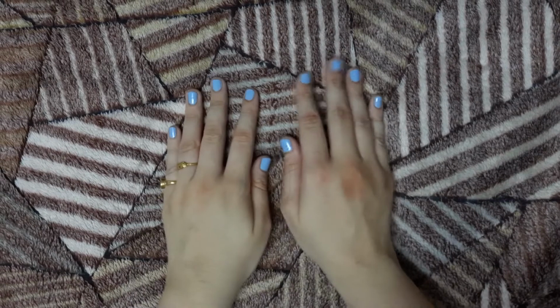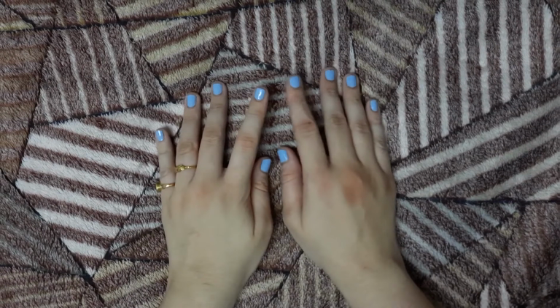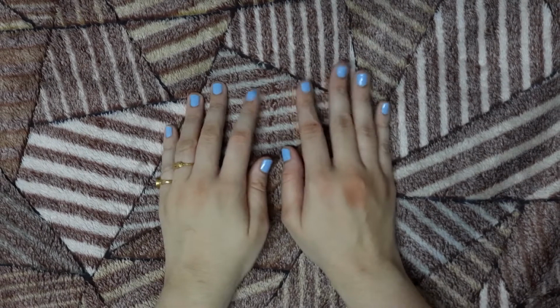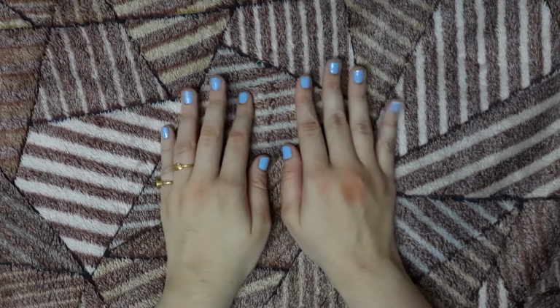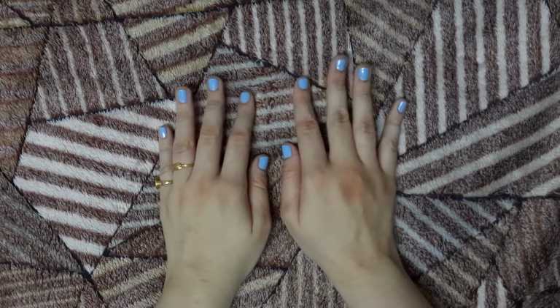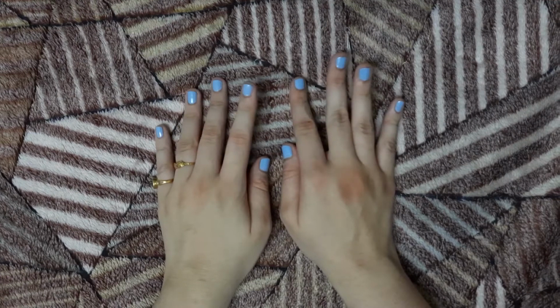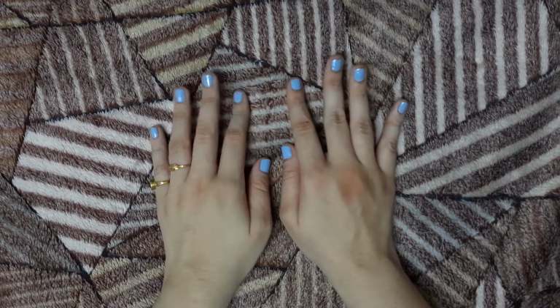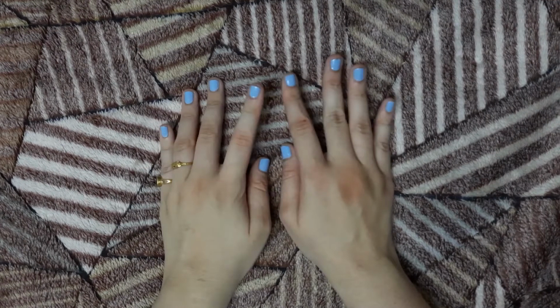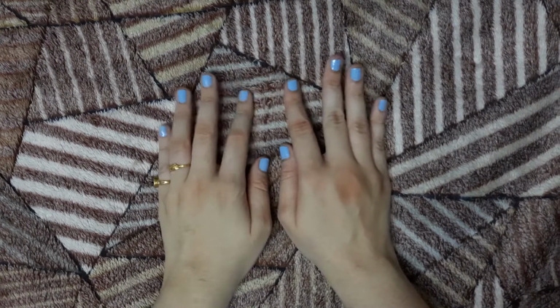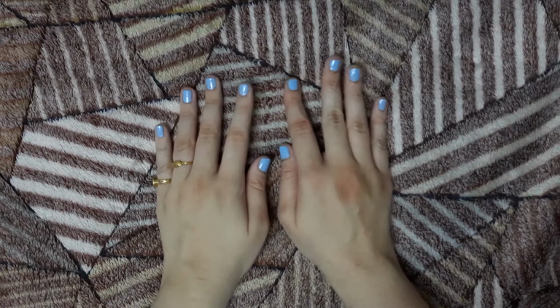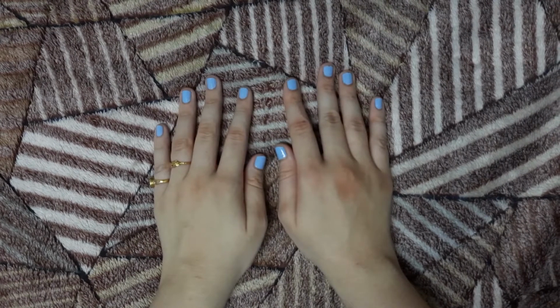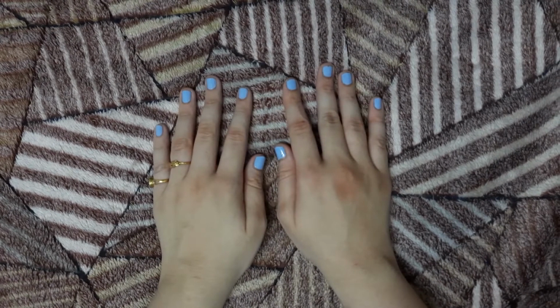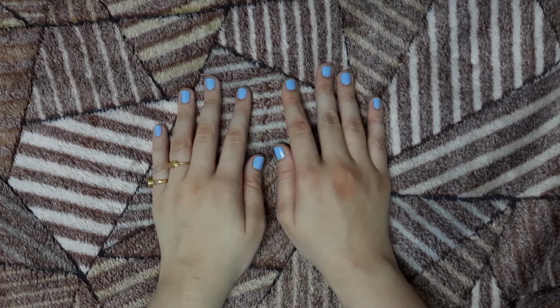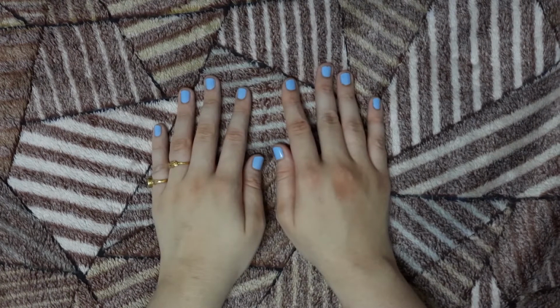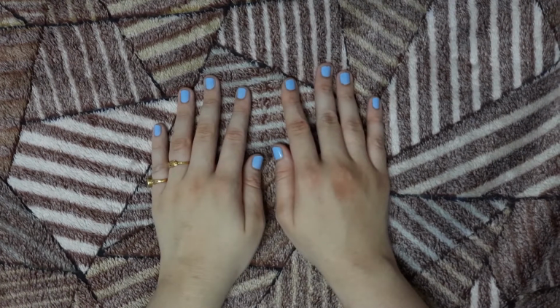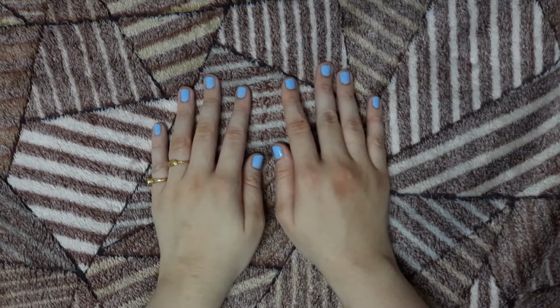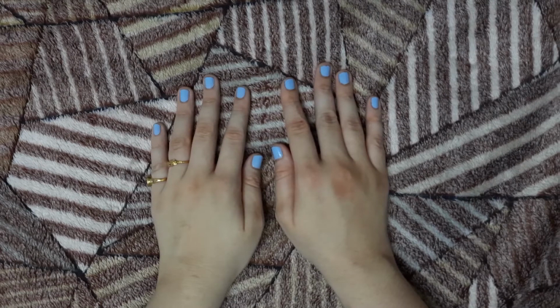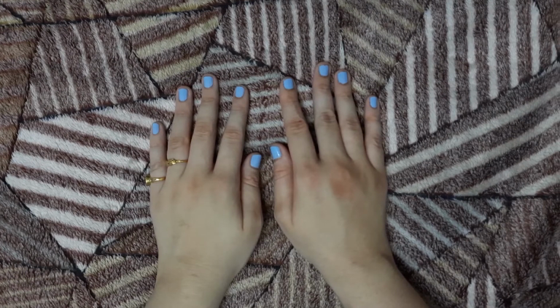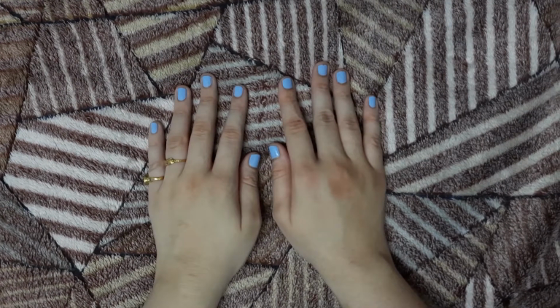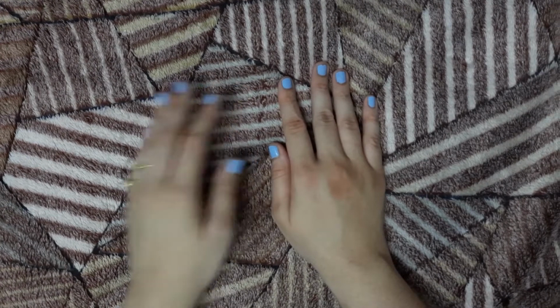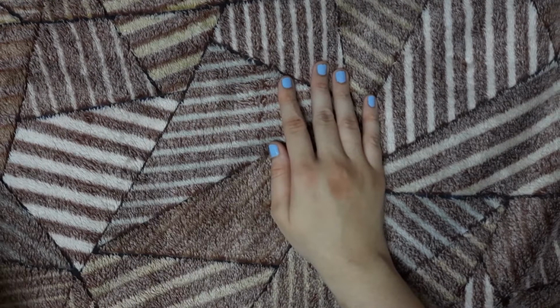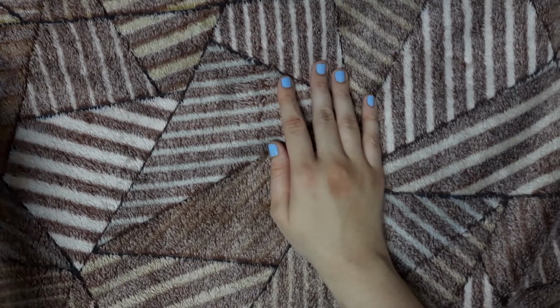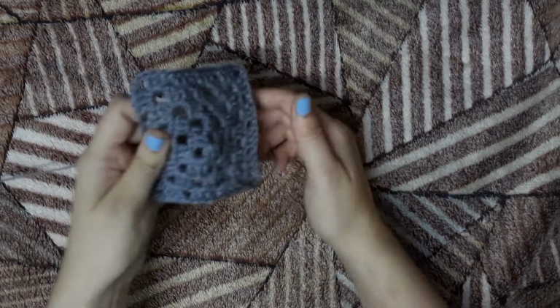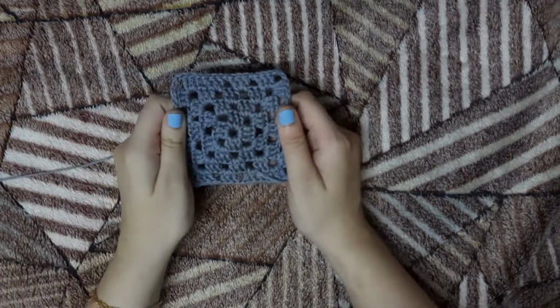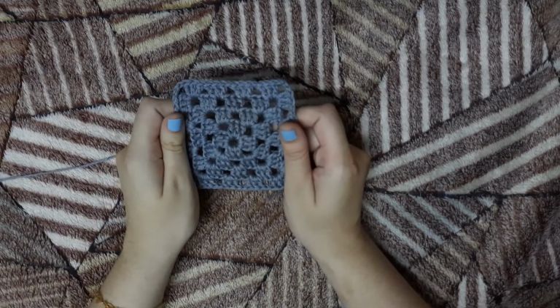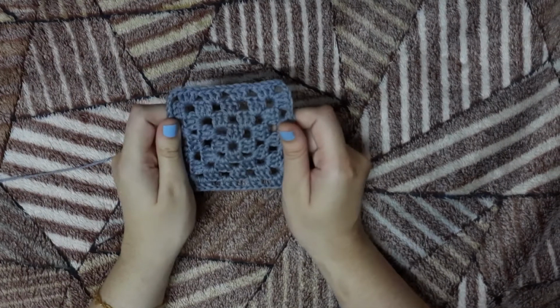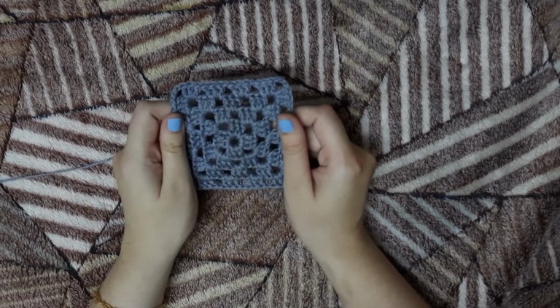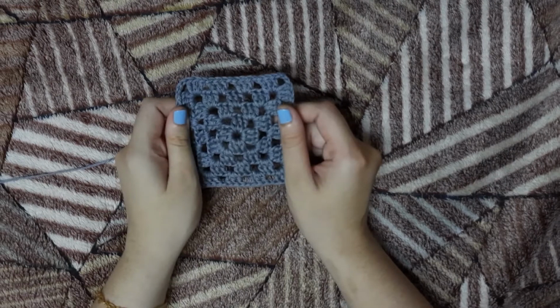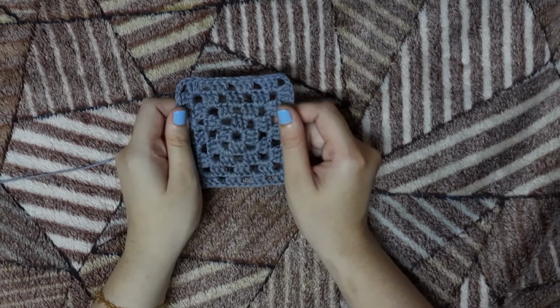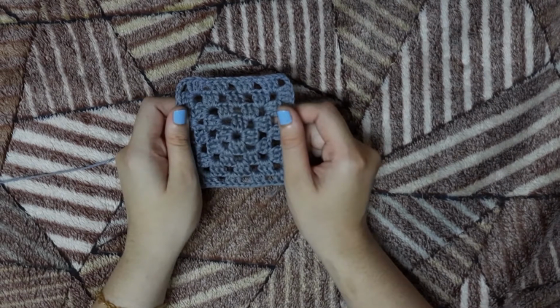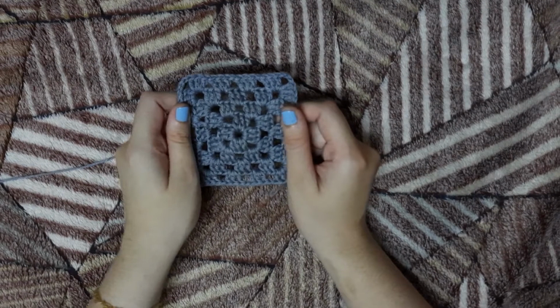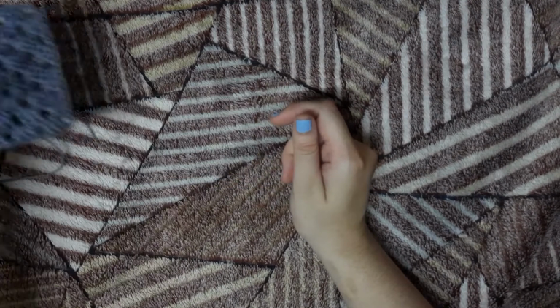Hello, welcome back to my channel. Today we are up with another video for beginners. I am going to teach you how to make a granny square today. This is how a granny square looks like.